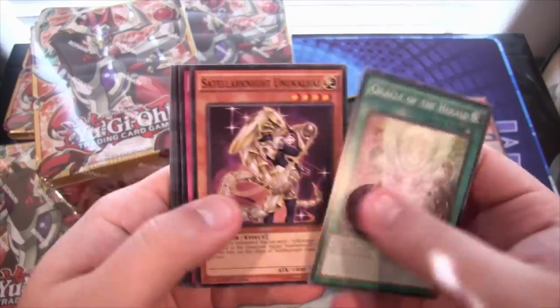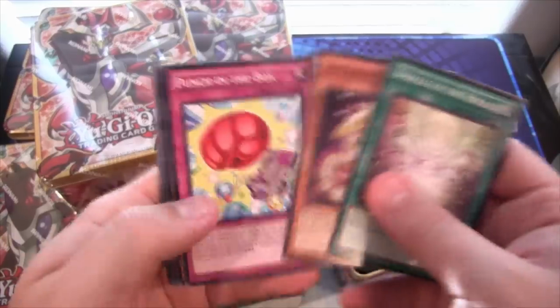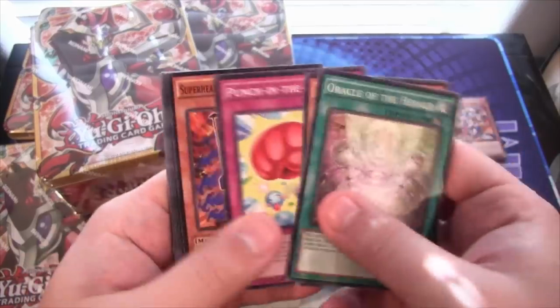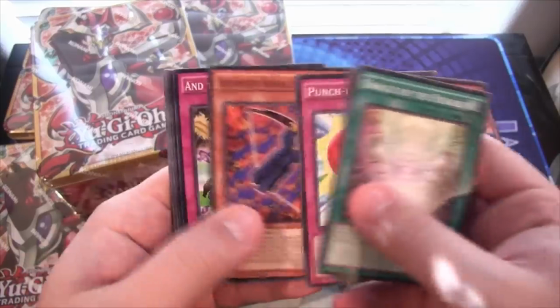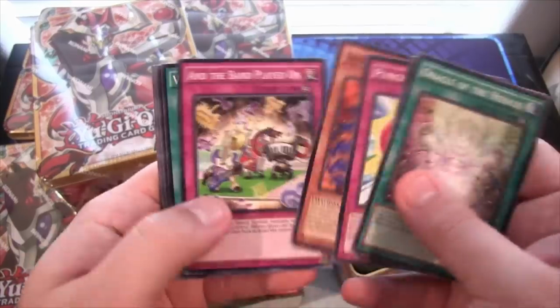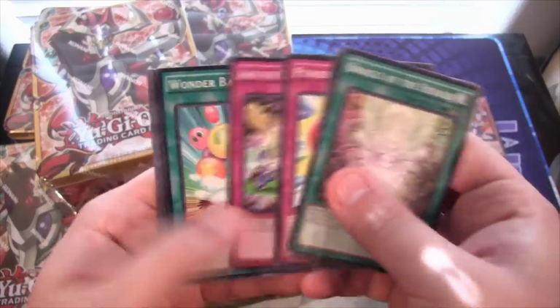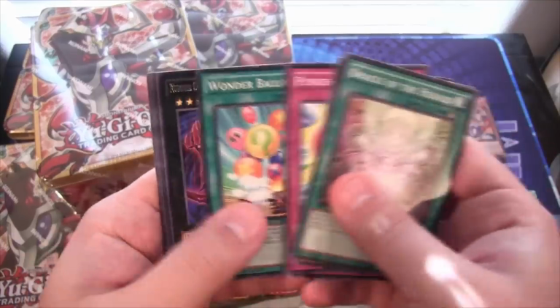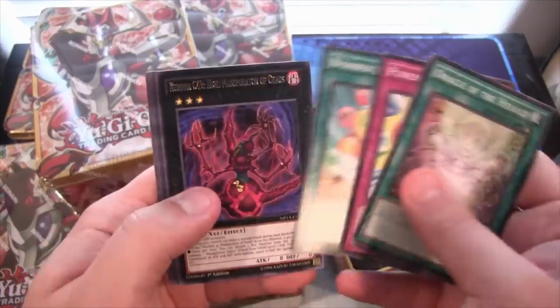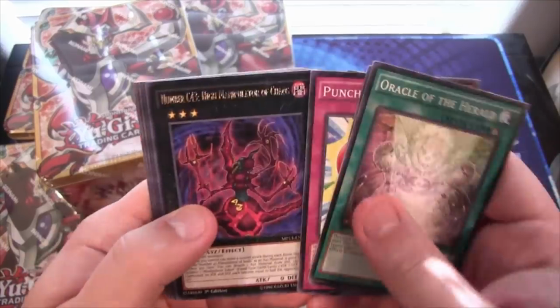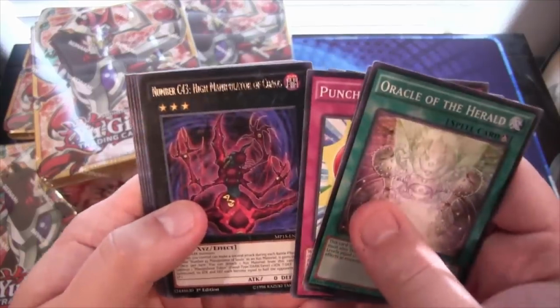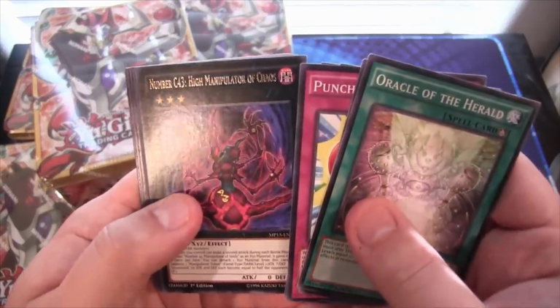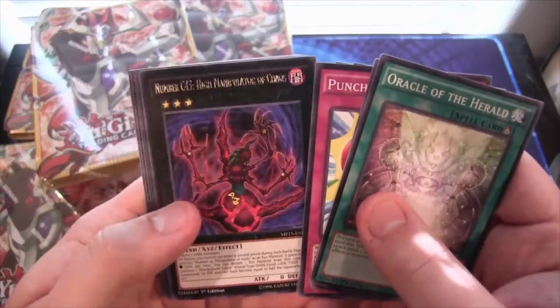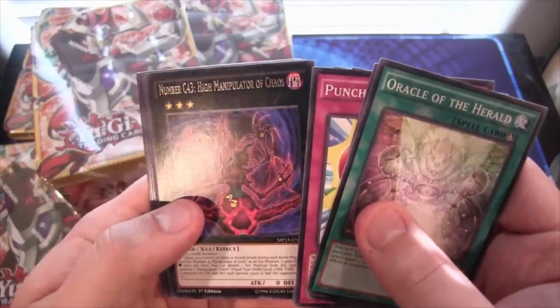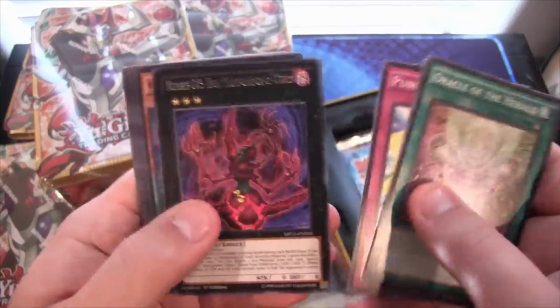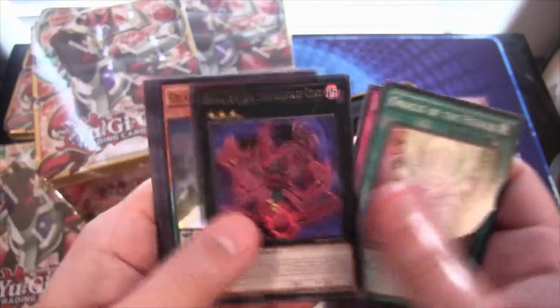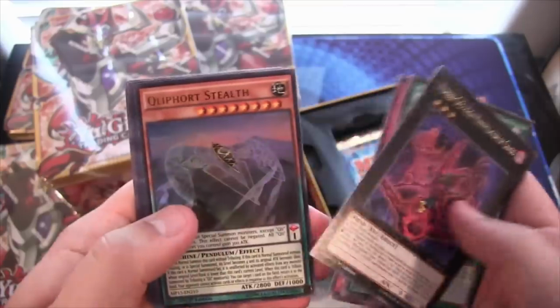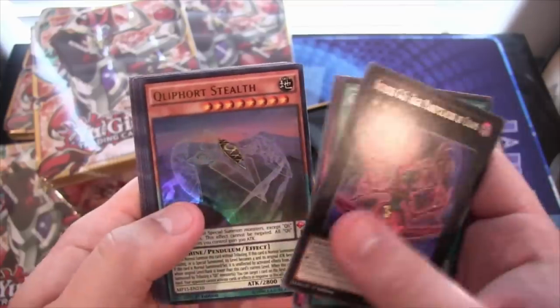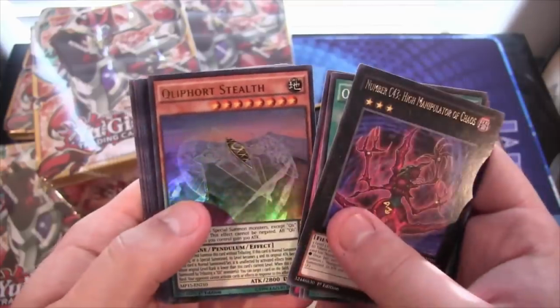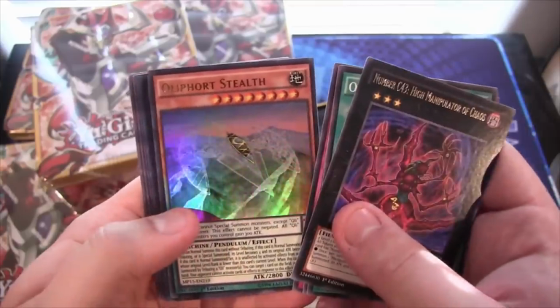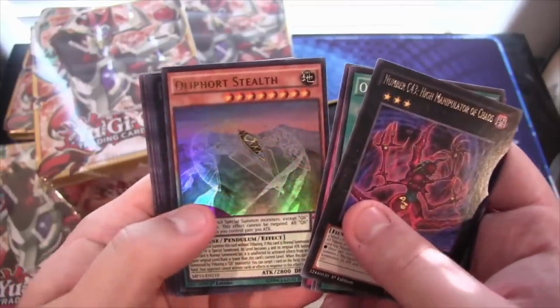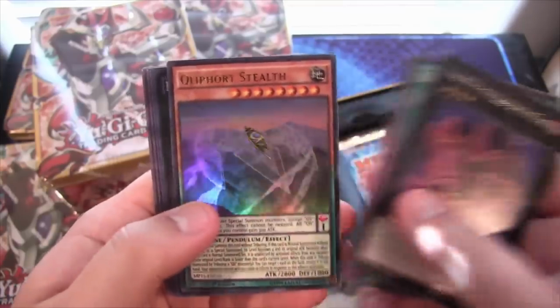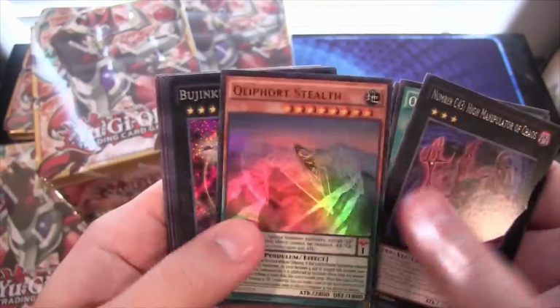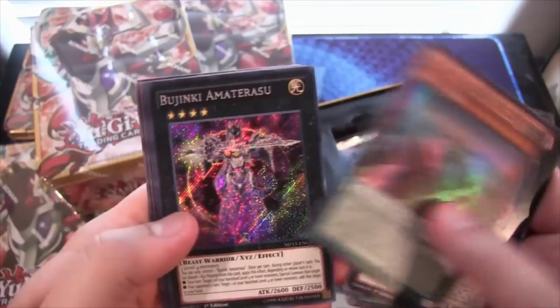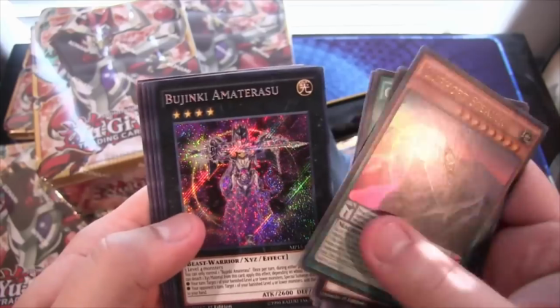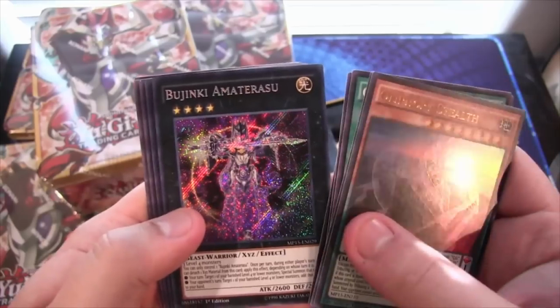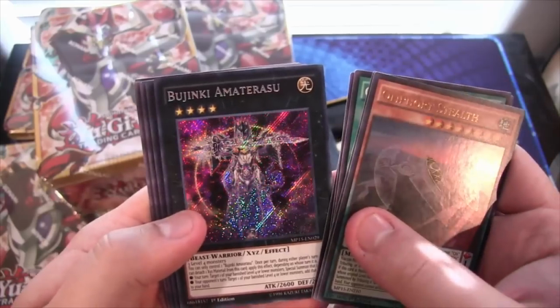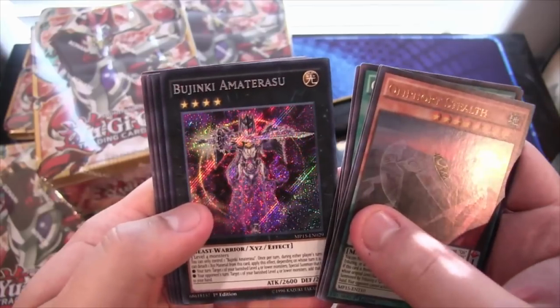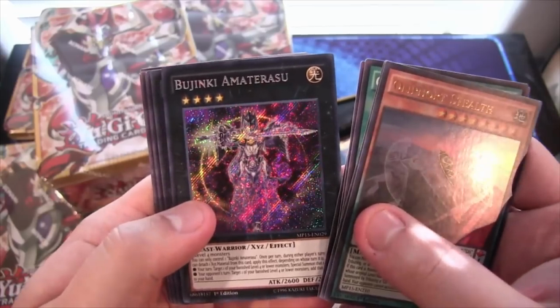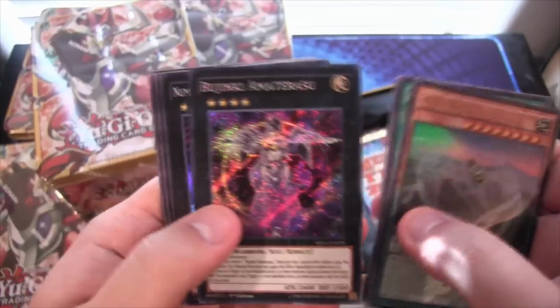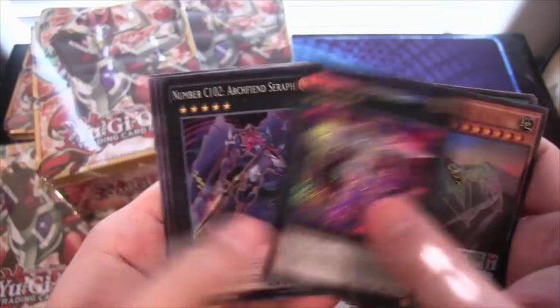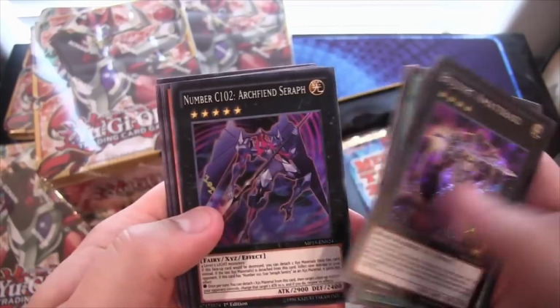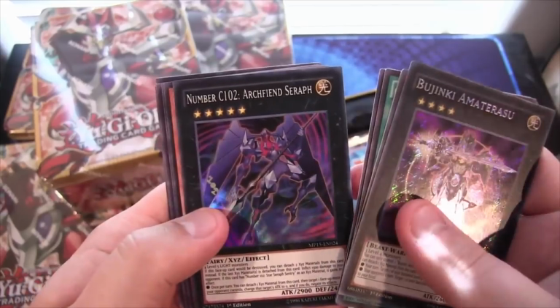They're guaranteed Holos out of every pack. We have Number C43 for a rare, Cleve Fort Stealth again — a lot of the Cleve Forts — and Bujinki Amaterasu for a secret.